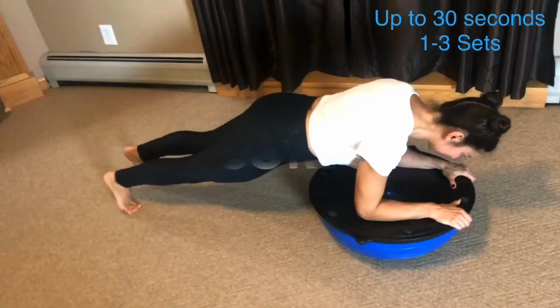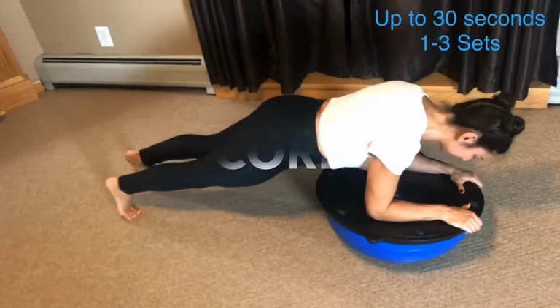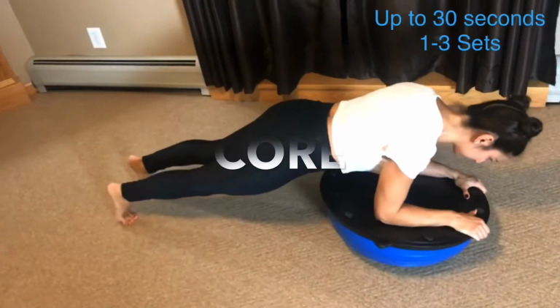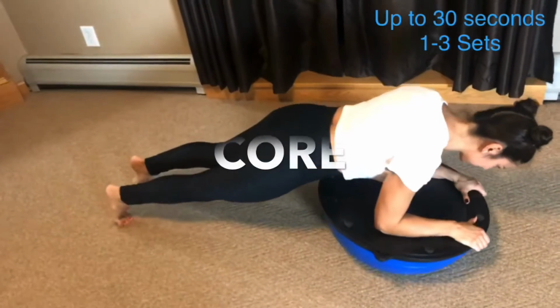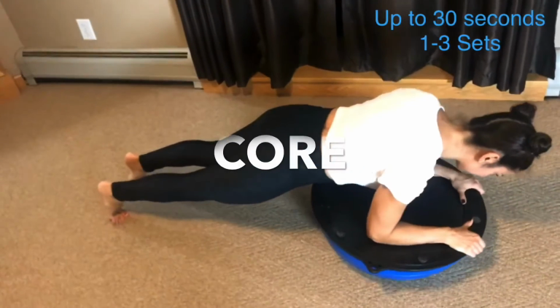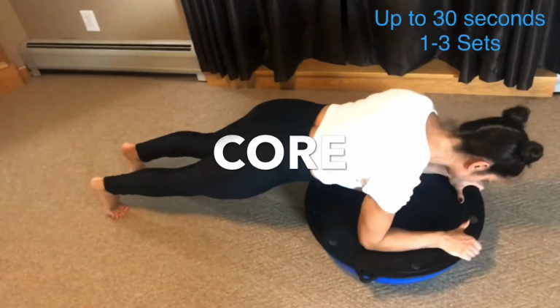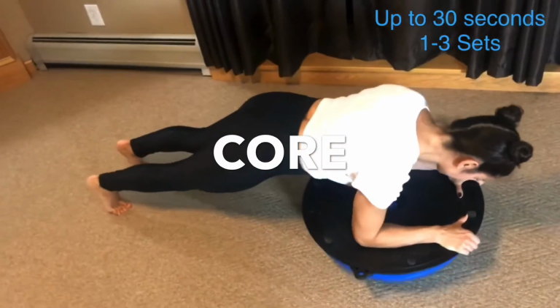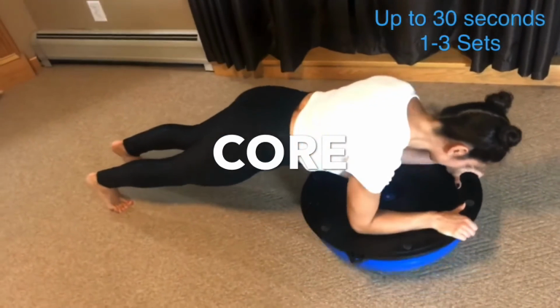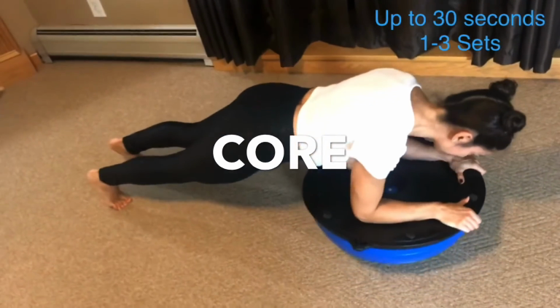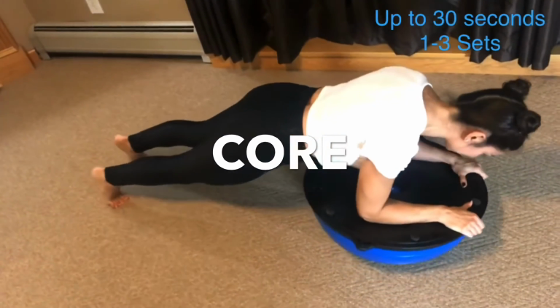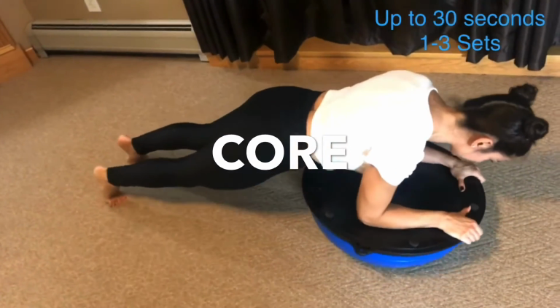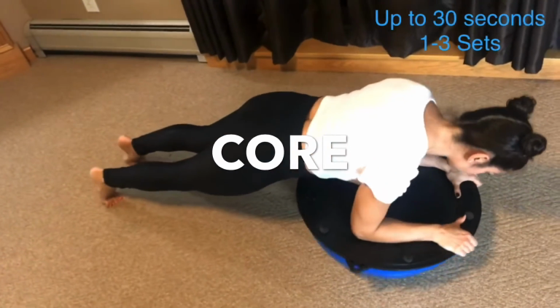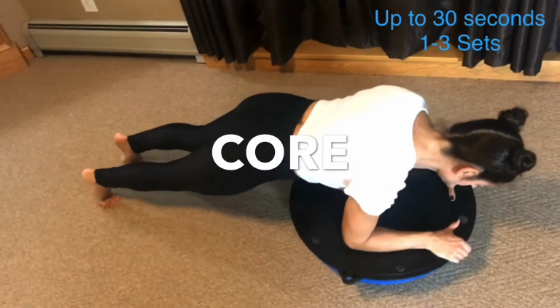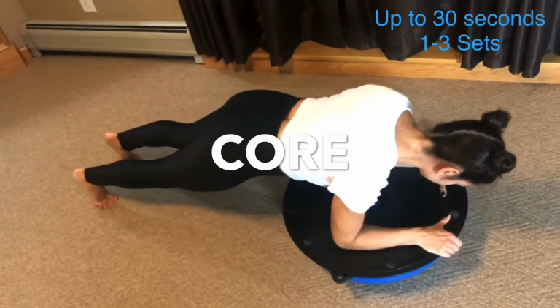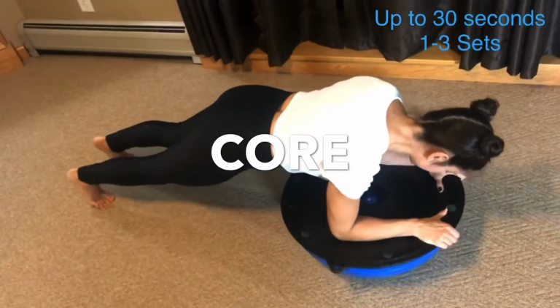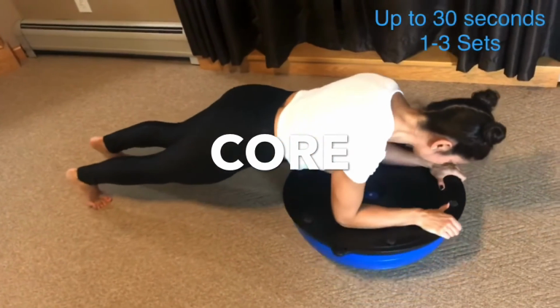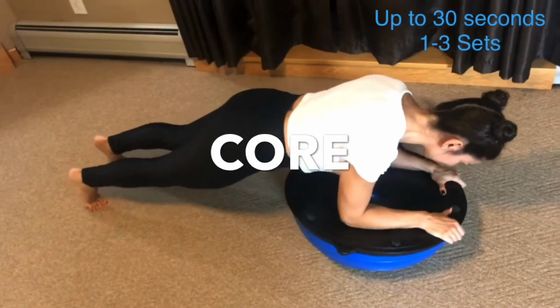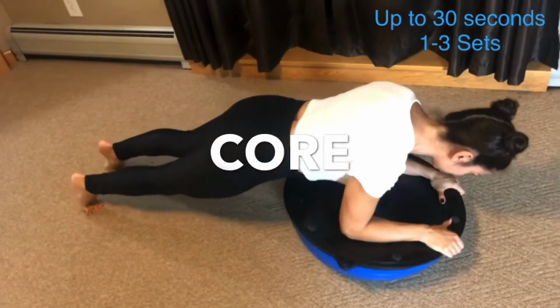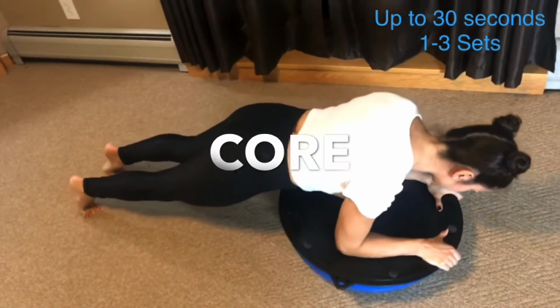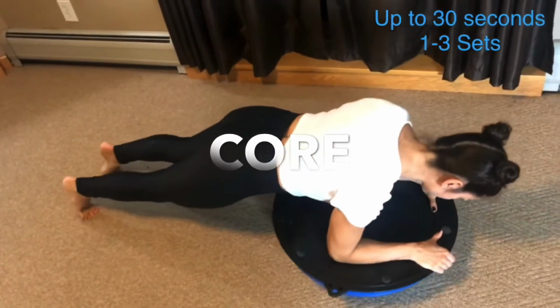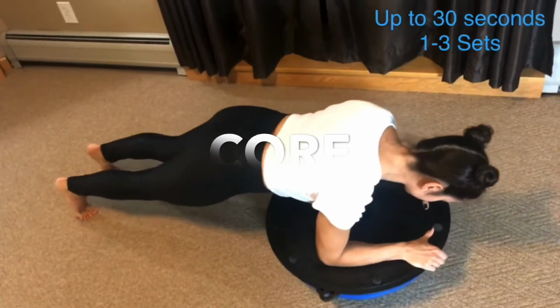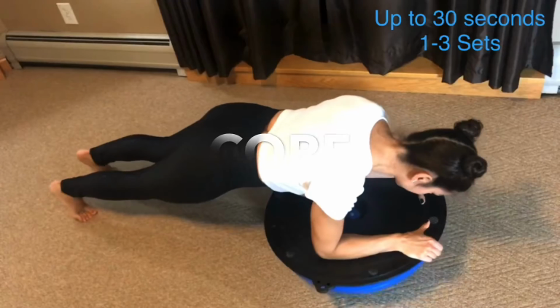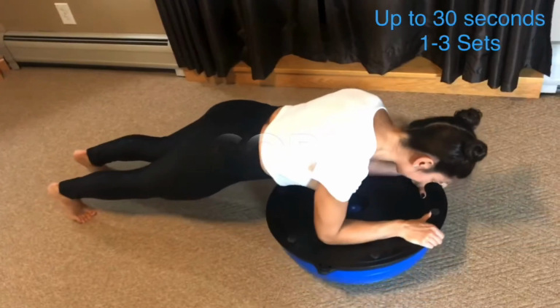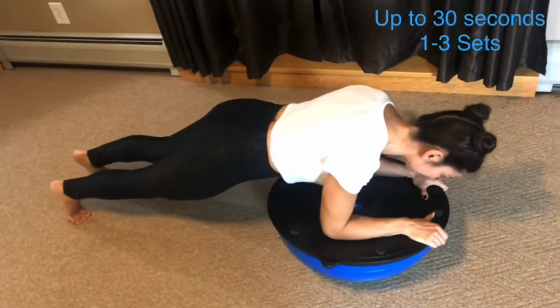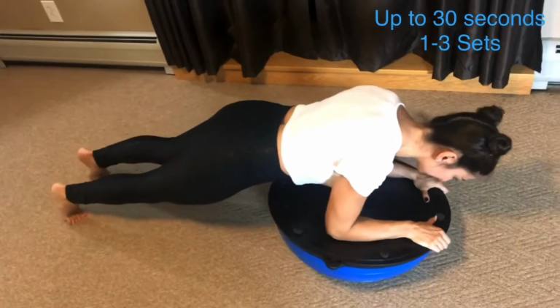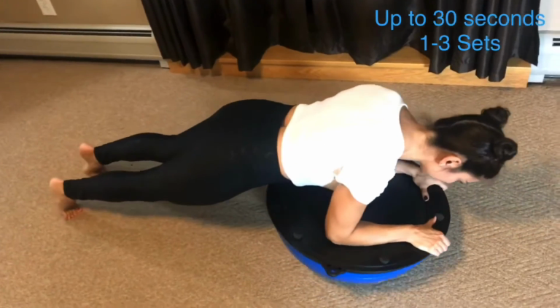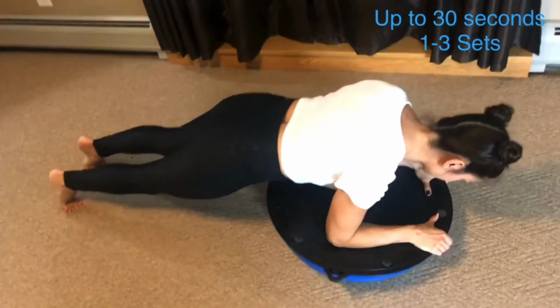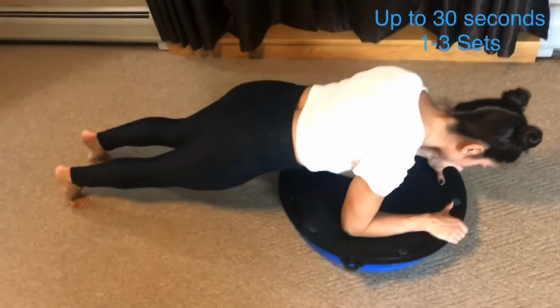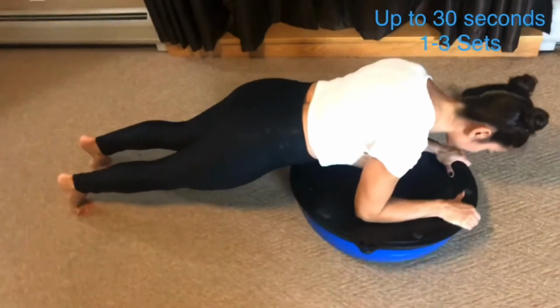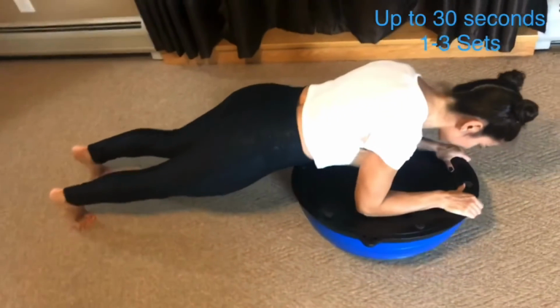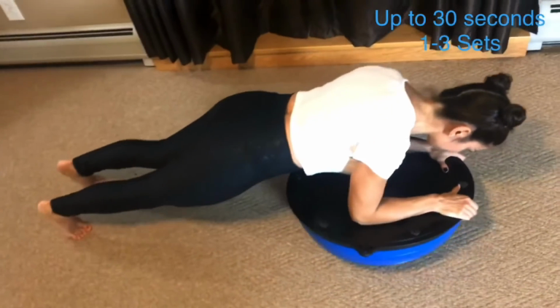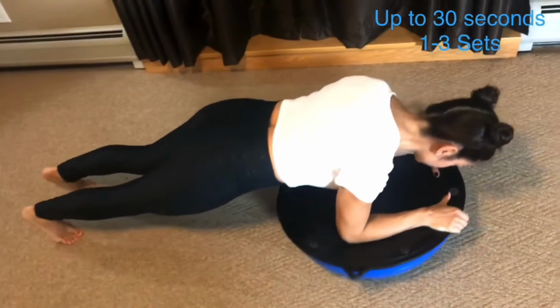In this exercise you are performing a forearm plank hold while circling the ball to give an added intensity to the move.